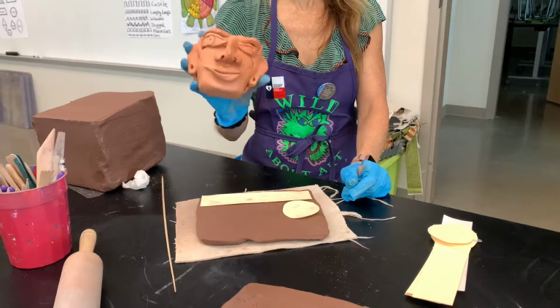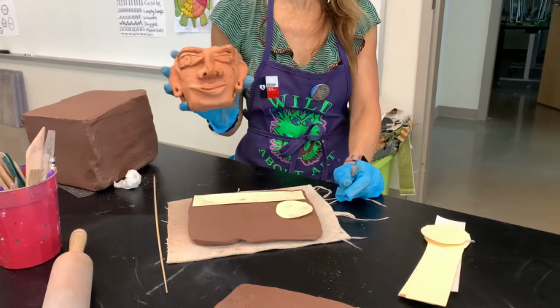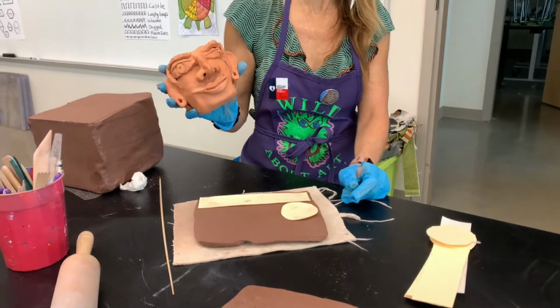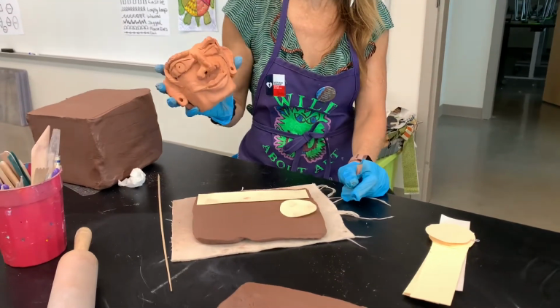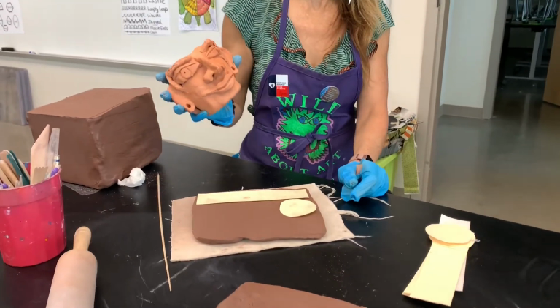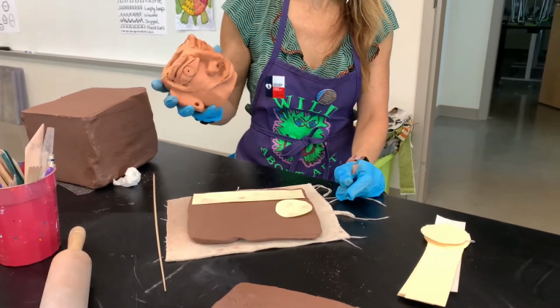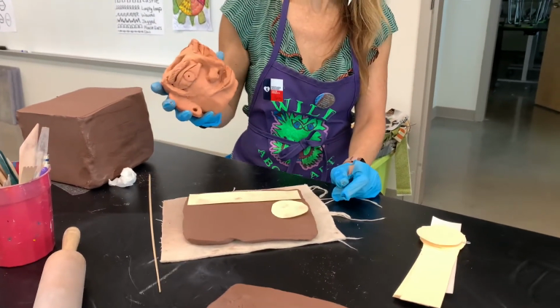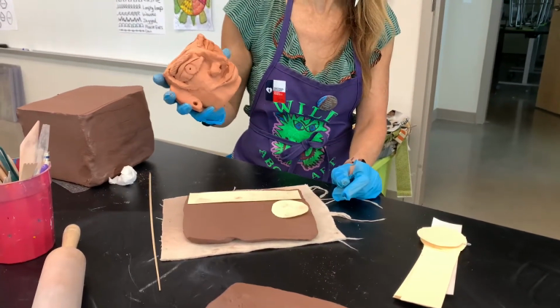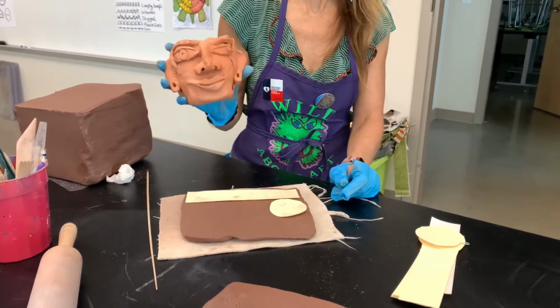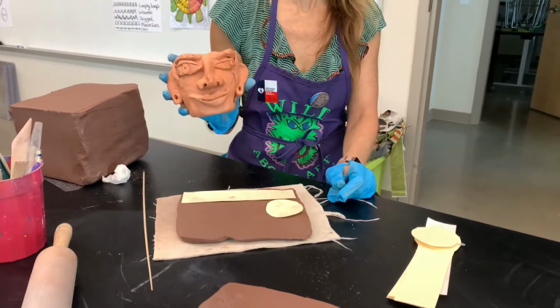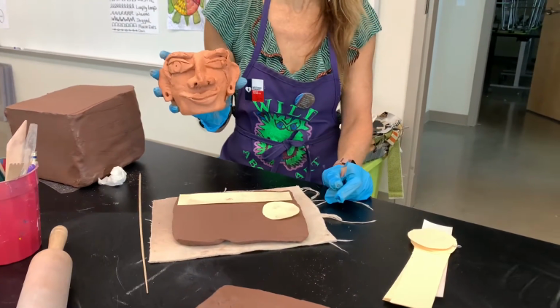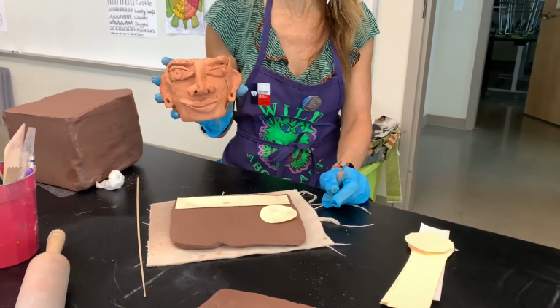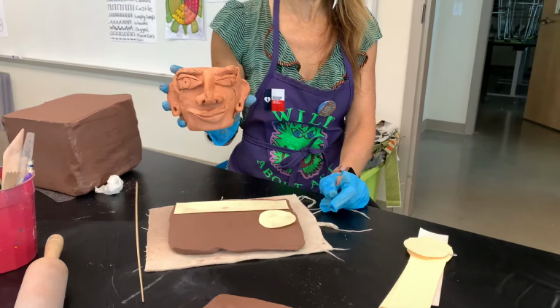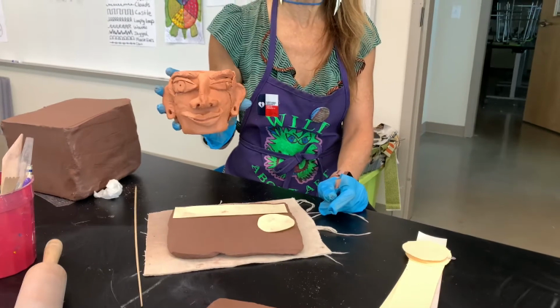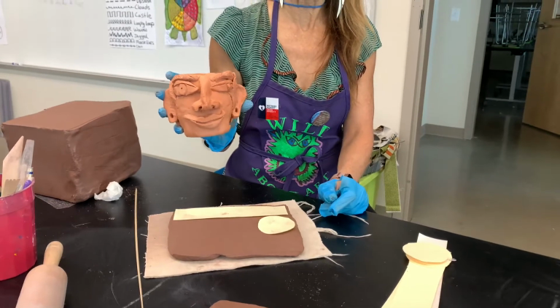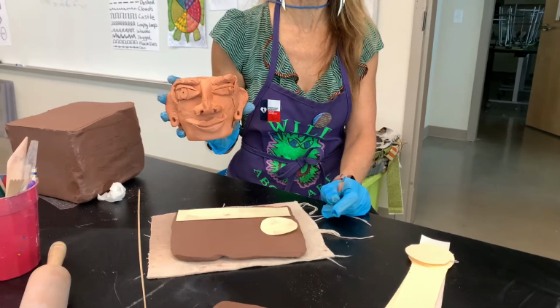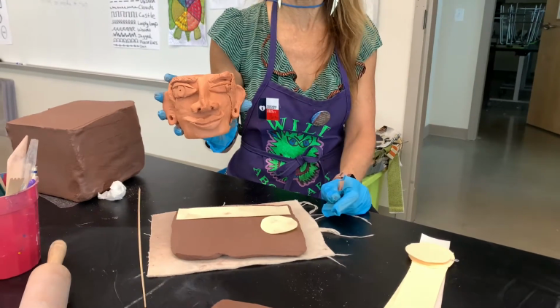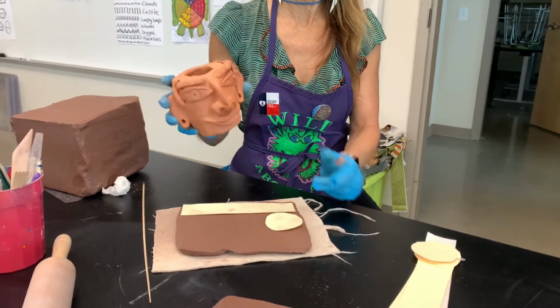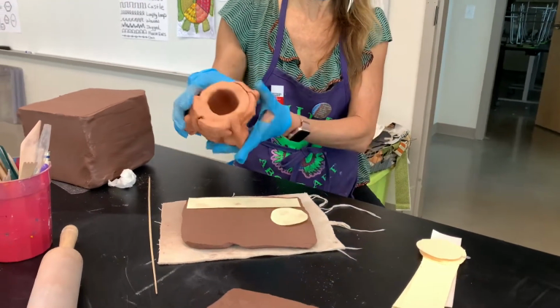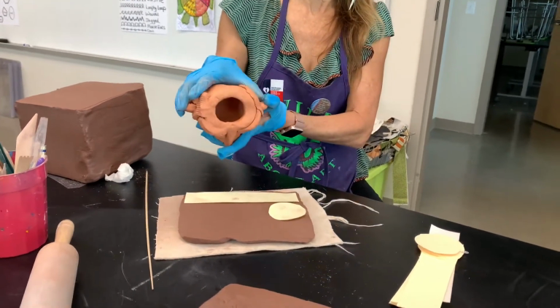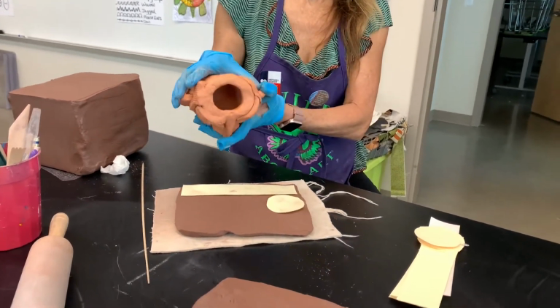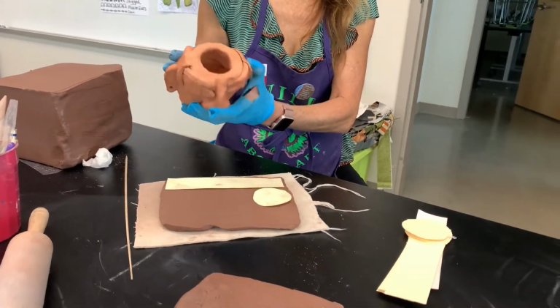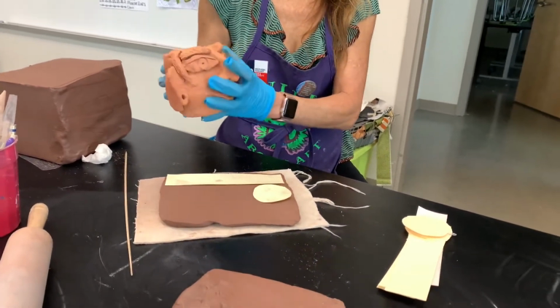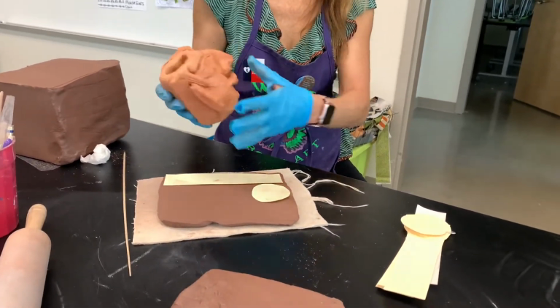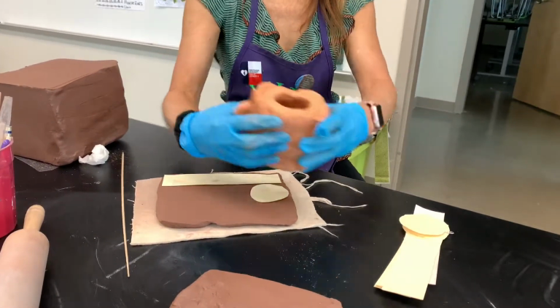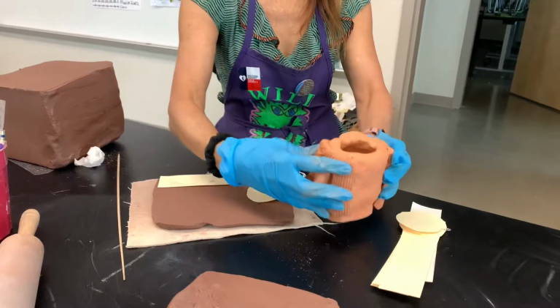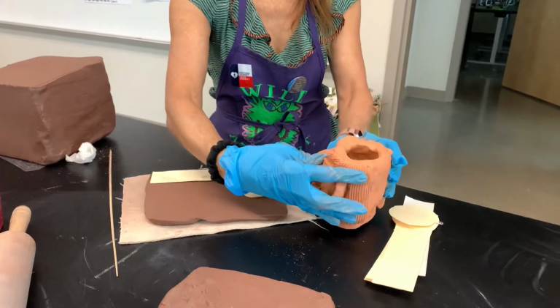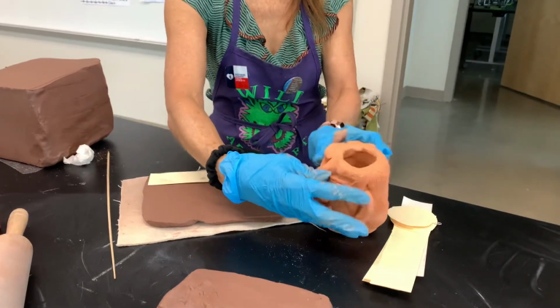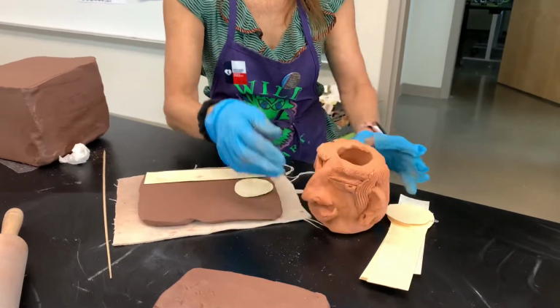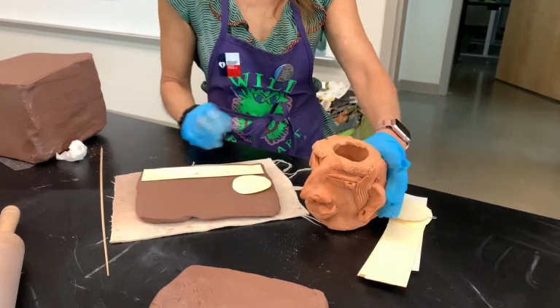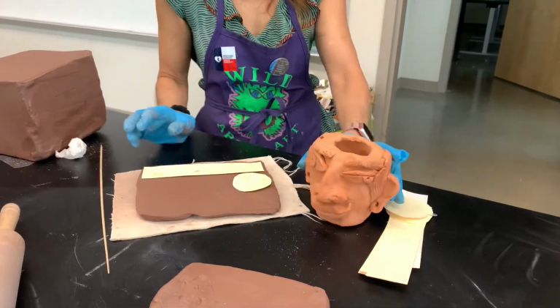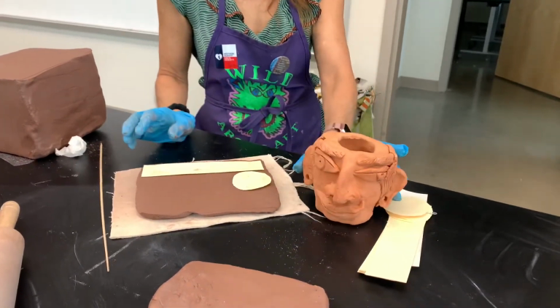We're going to make these clay faces. They're going to be a lot of fun. They're going to be like vases — see the hole, and you can put an artificial plant in there.